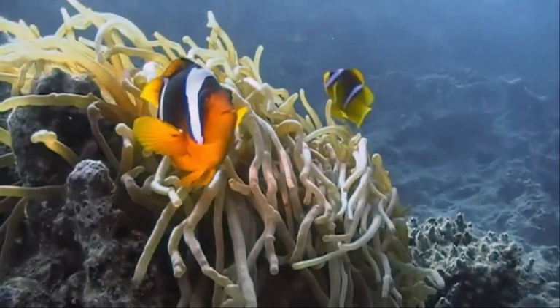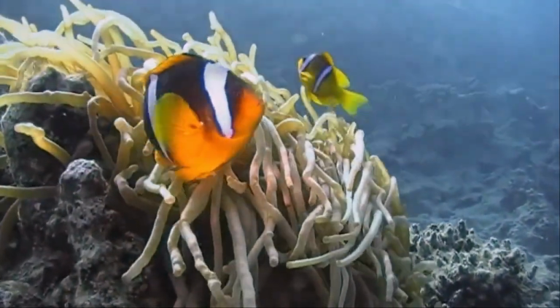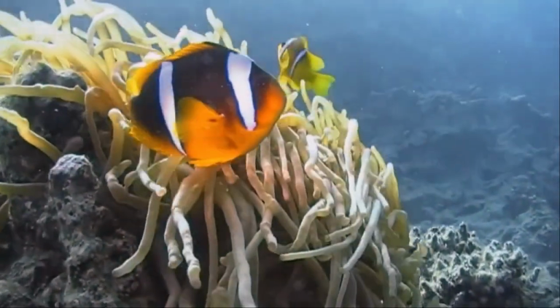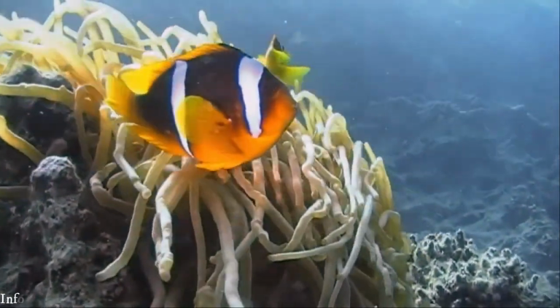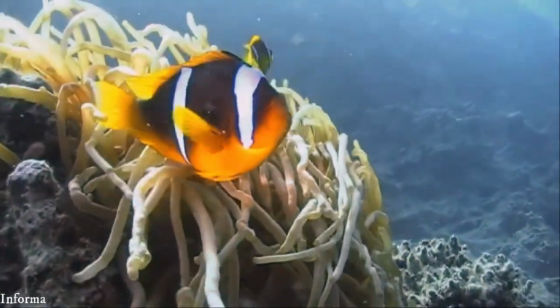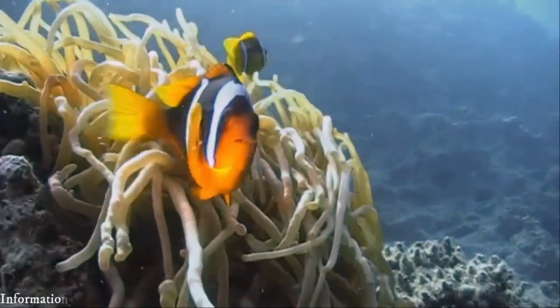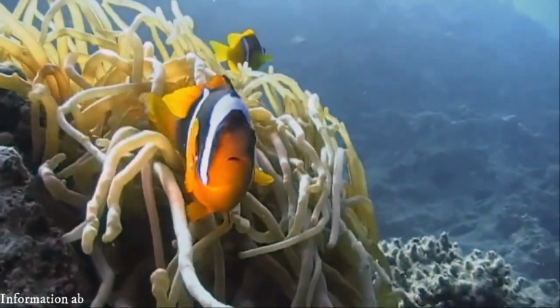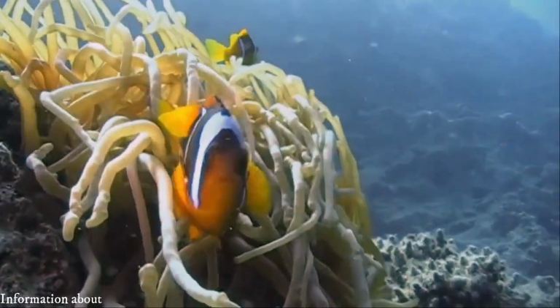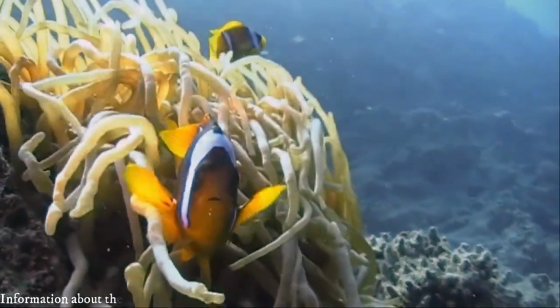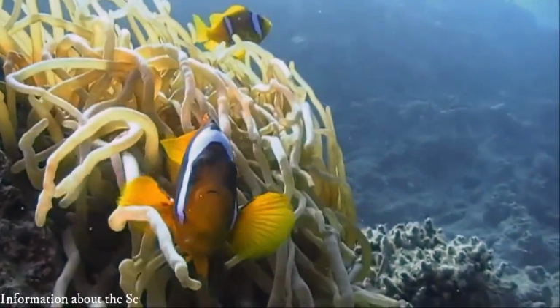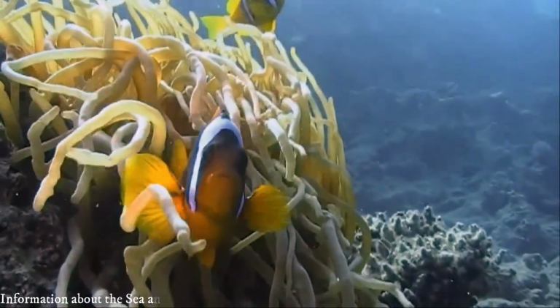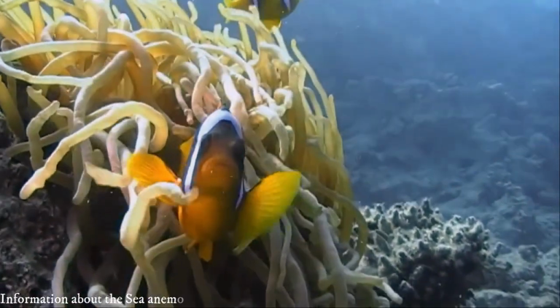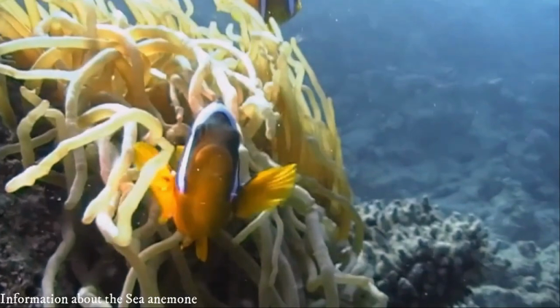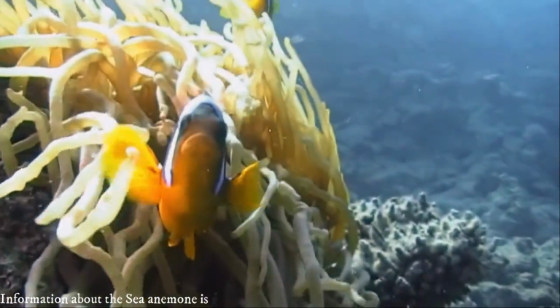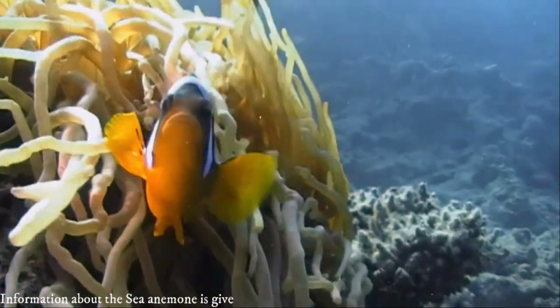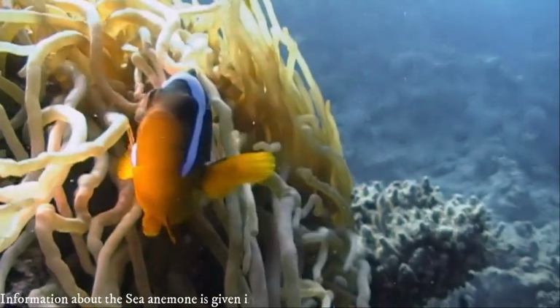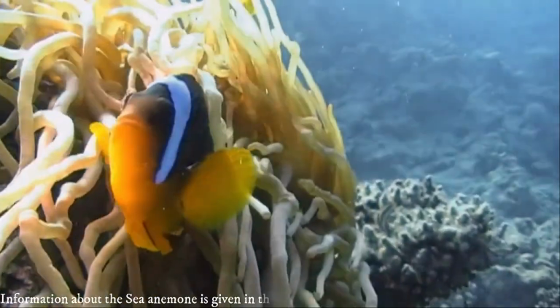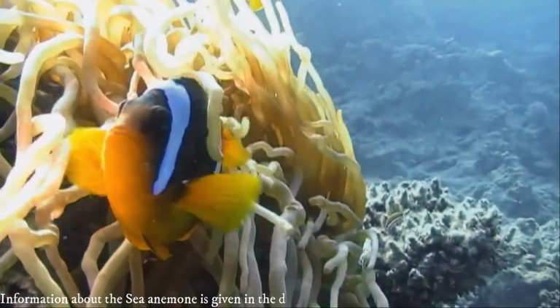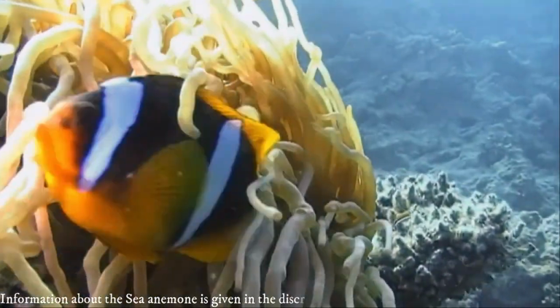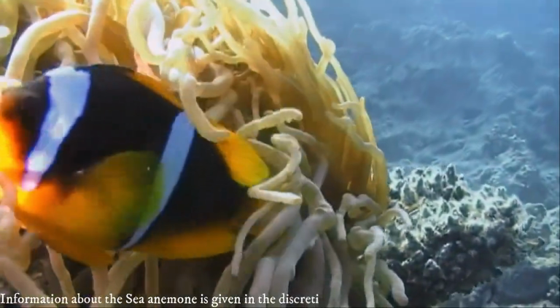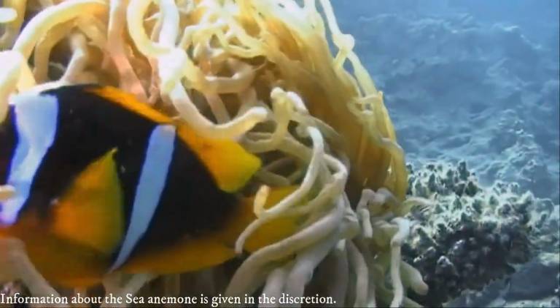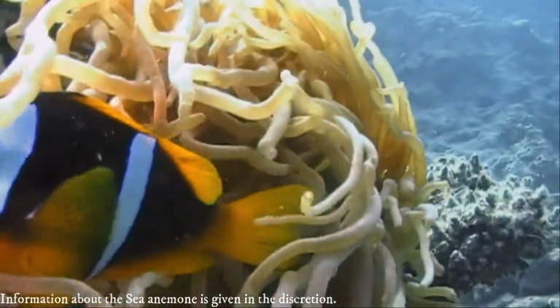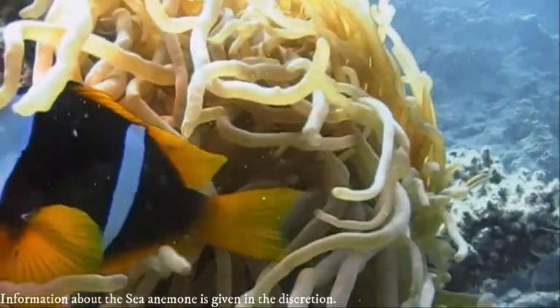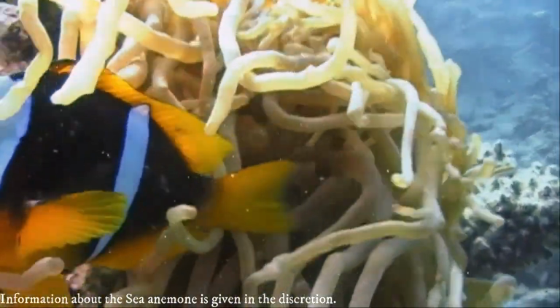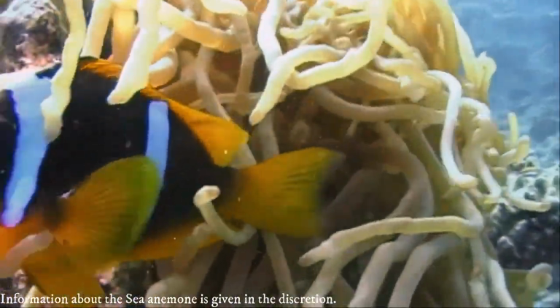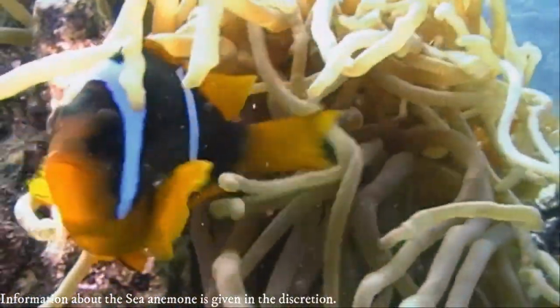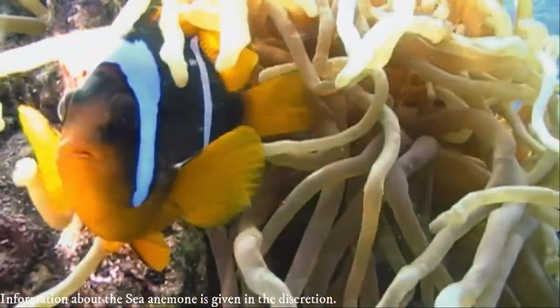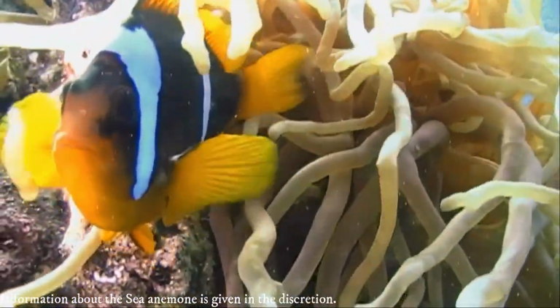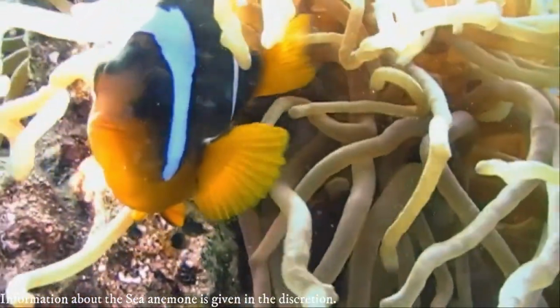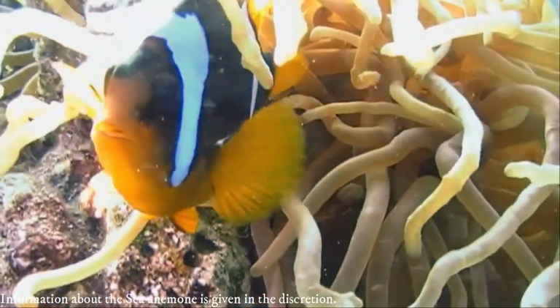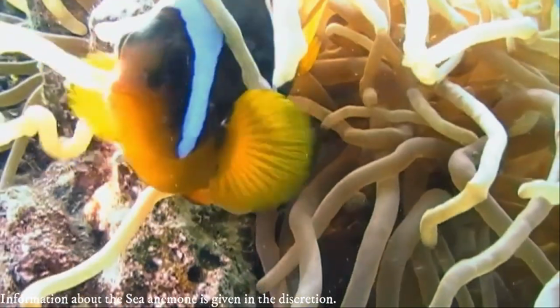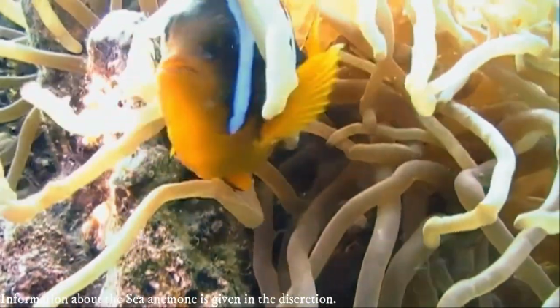The tentacles can be stretched to capture moving prey or retracted inside the body cavity. They possess cnidocytes, or stinging cells.